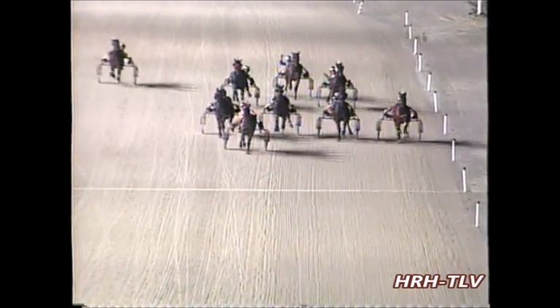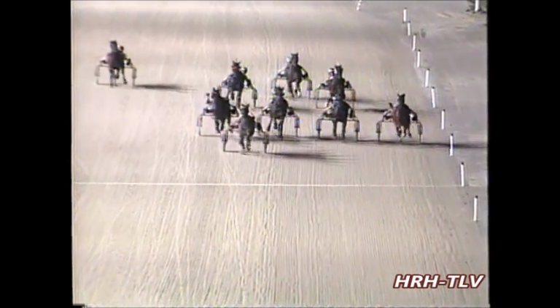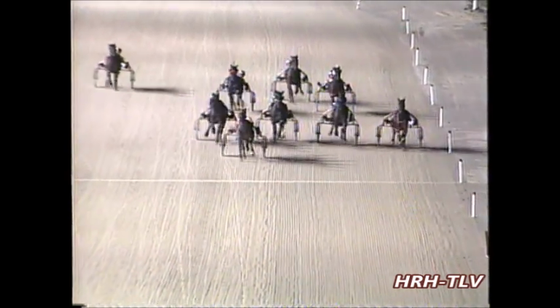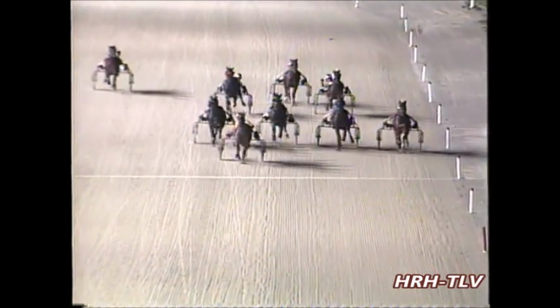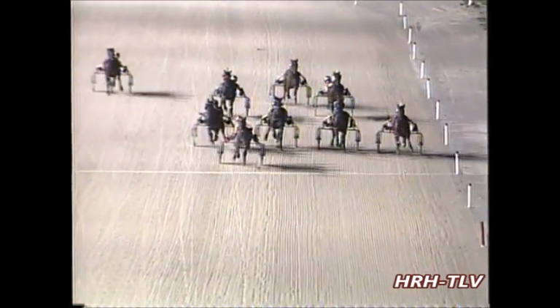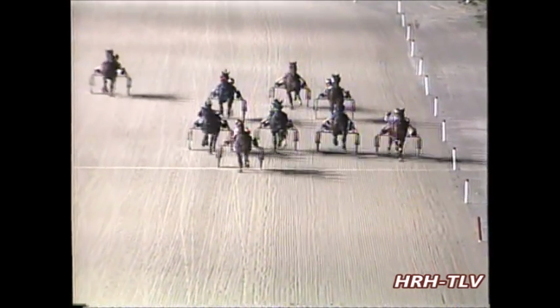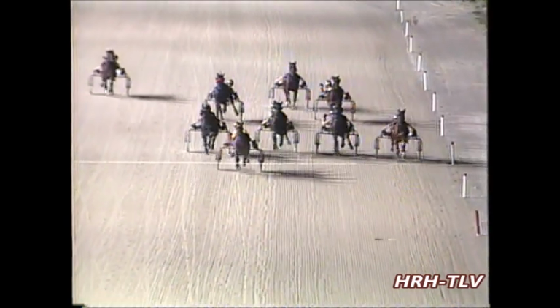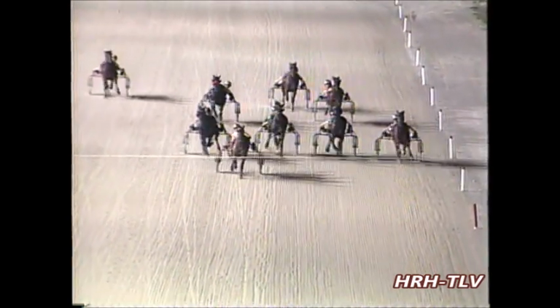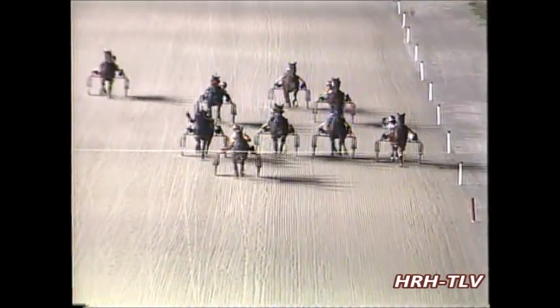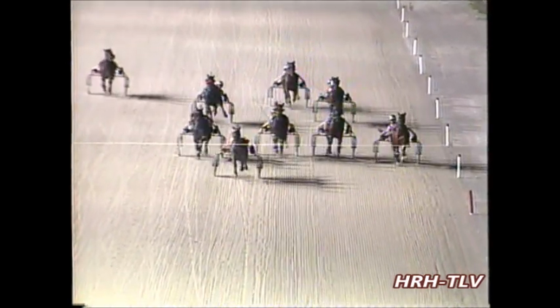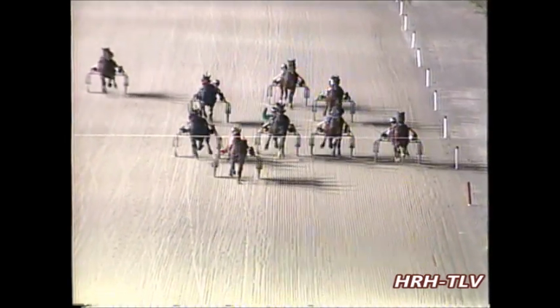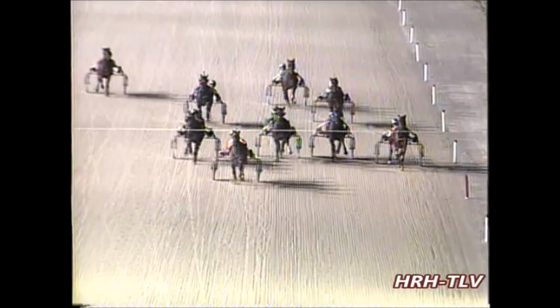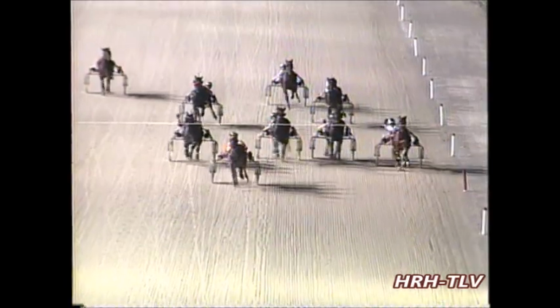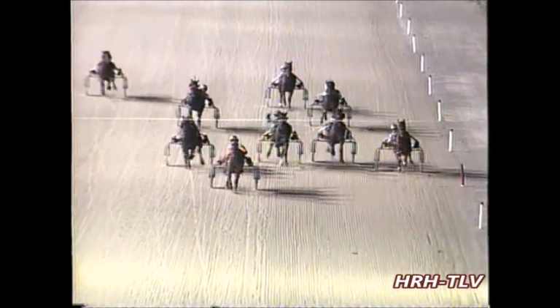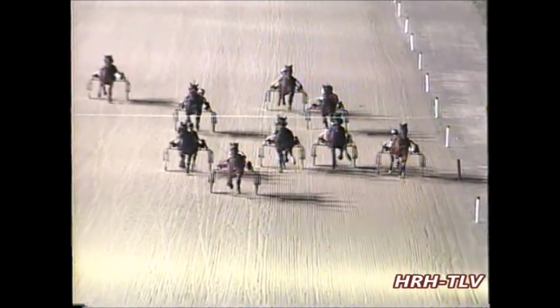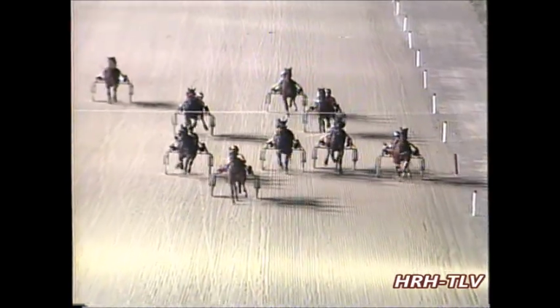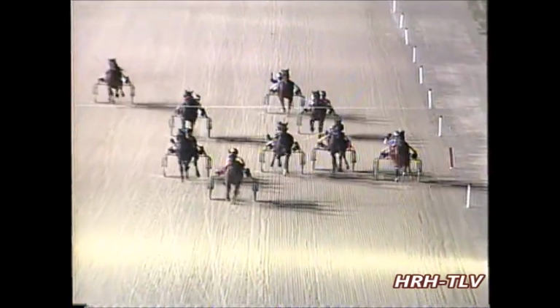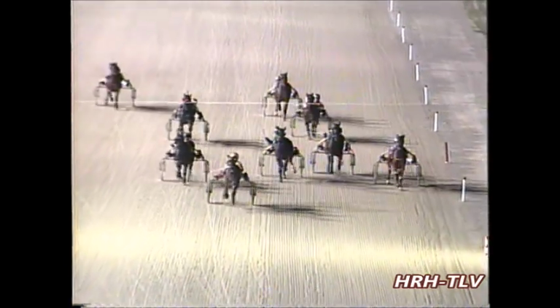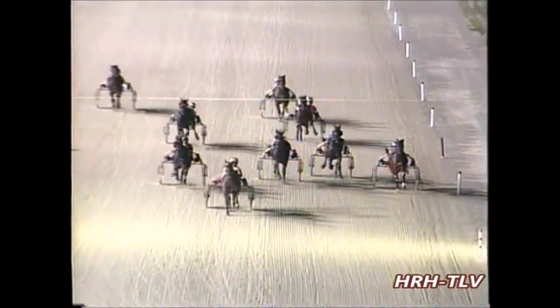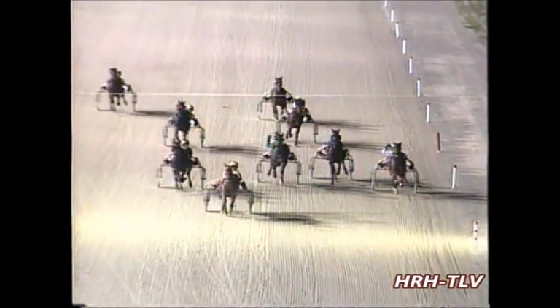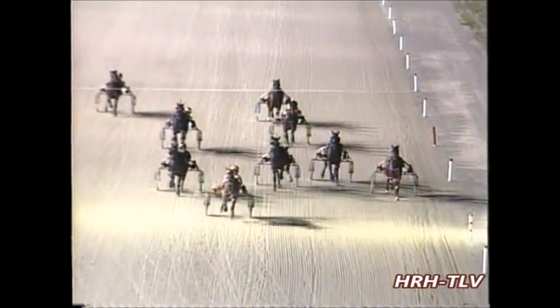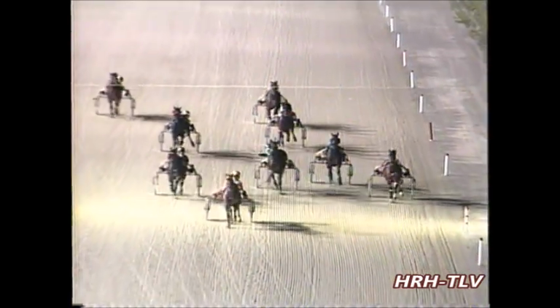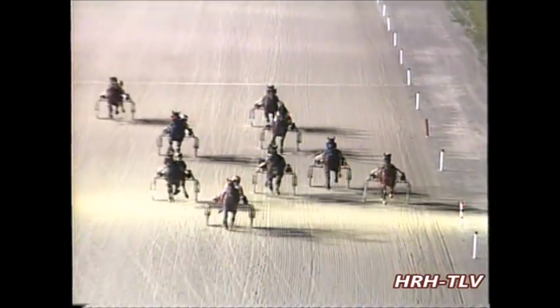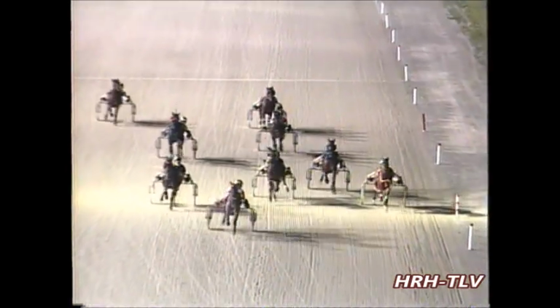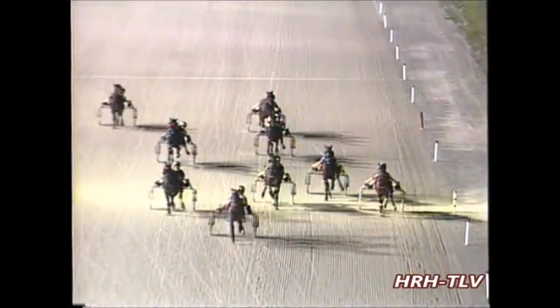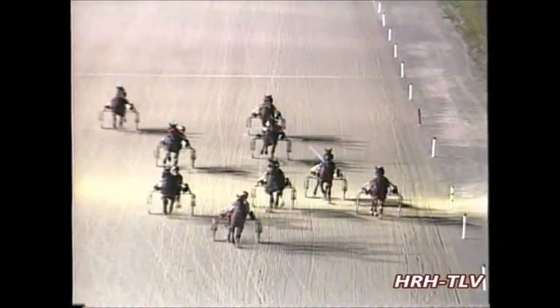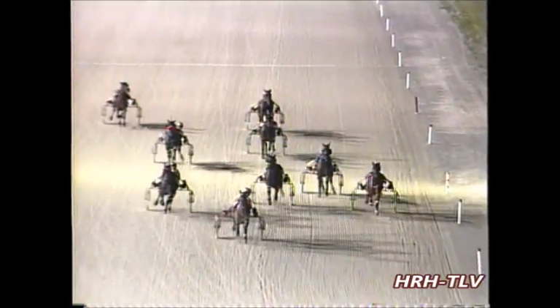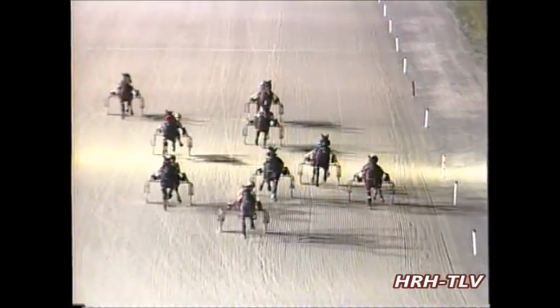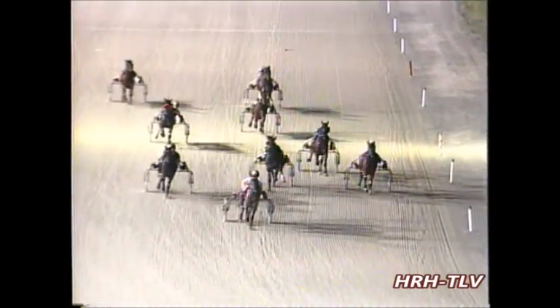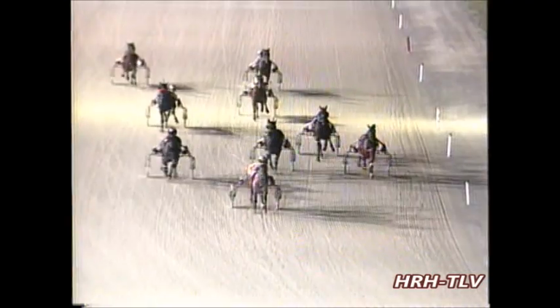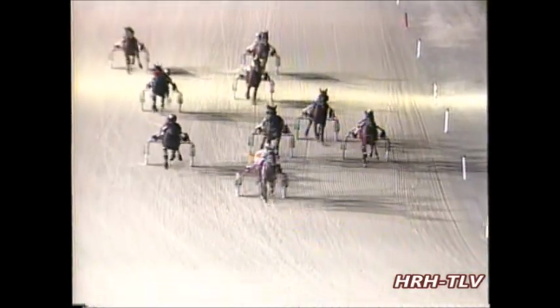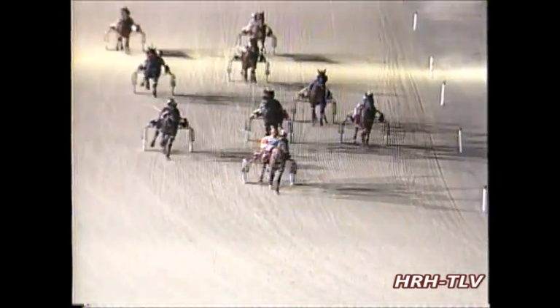It's Surefoot Shares the leader, Zanstra and Fancy Viking battling for 2nd at the wire. Surefoot Shares to win it. Zanstra 2nd and Fancy Viking 3rd.